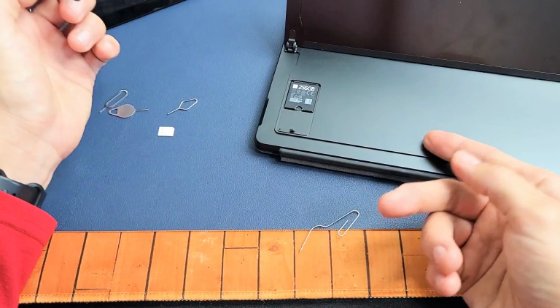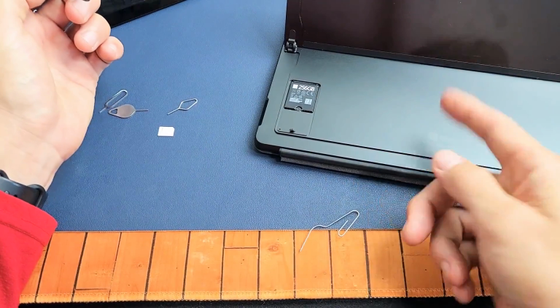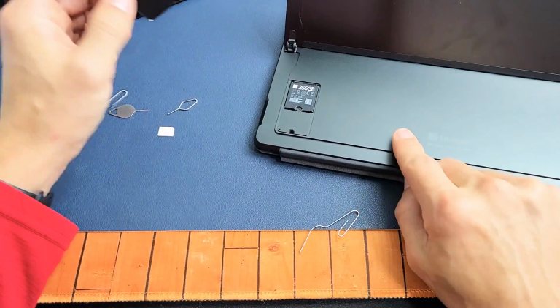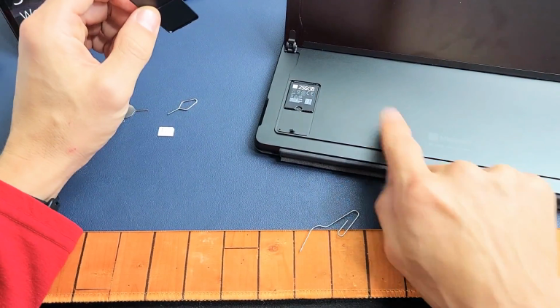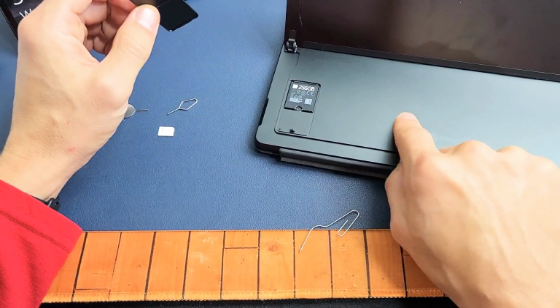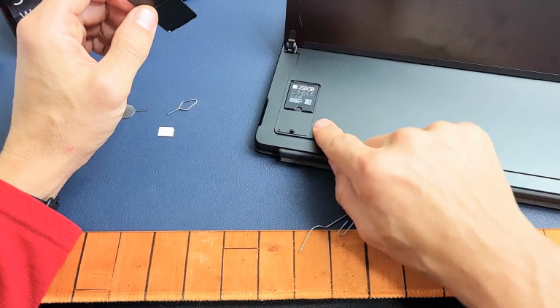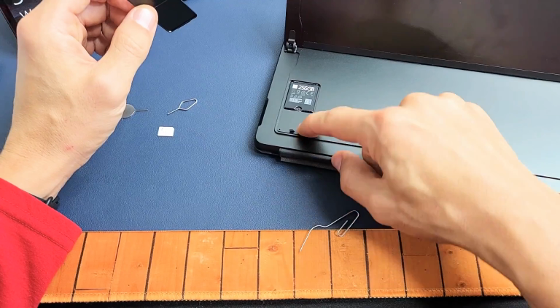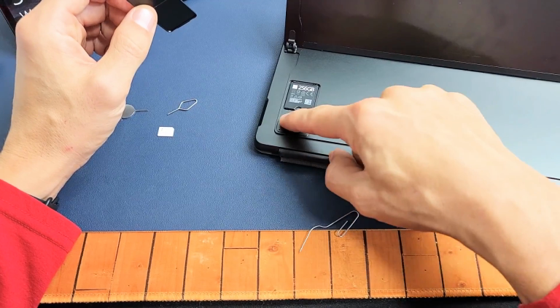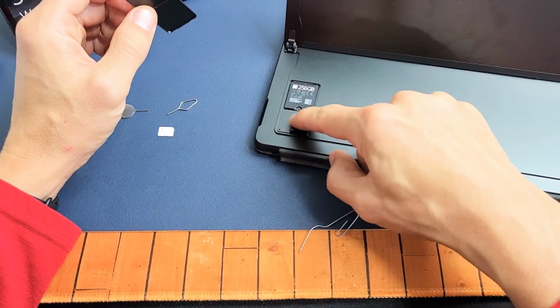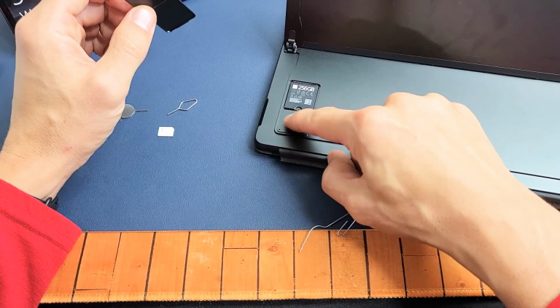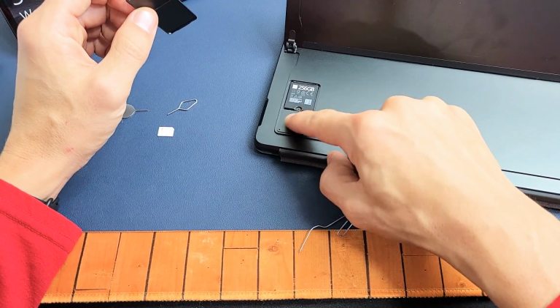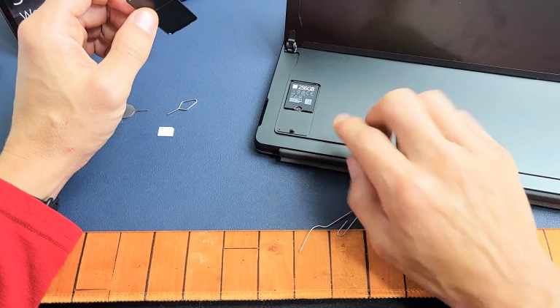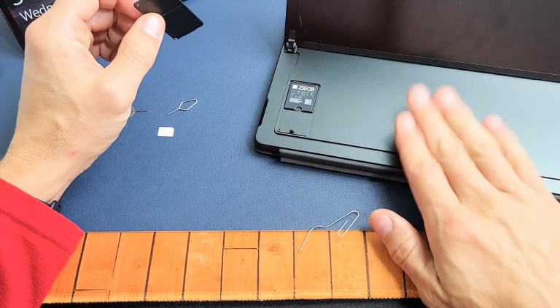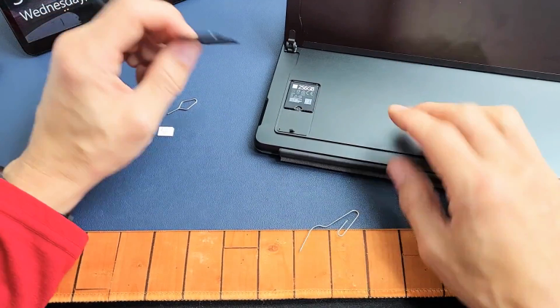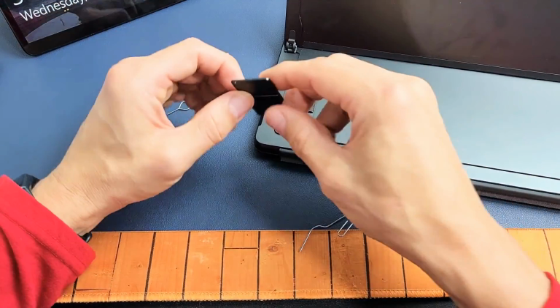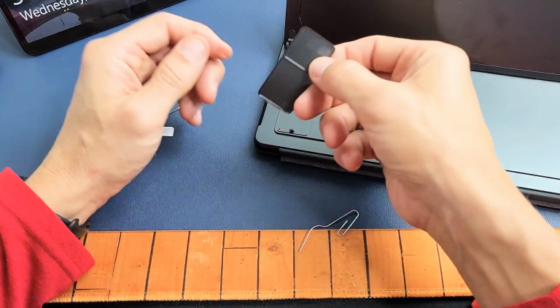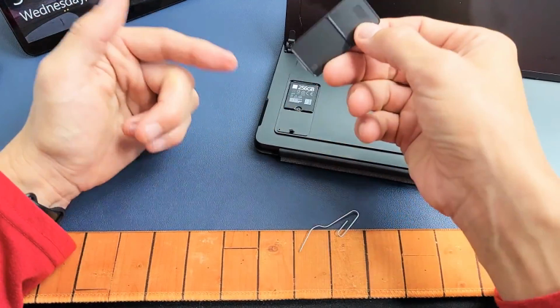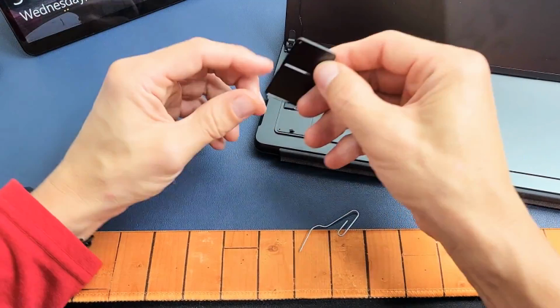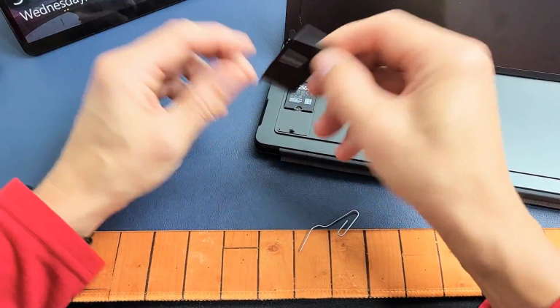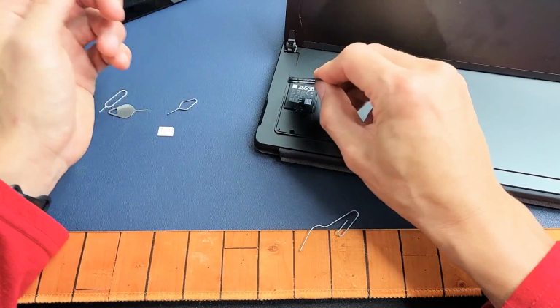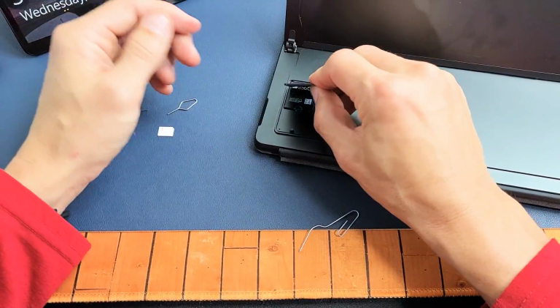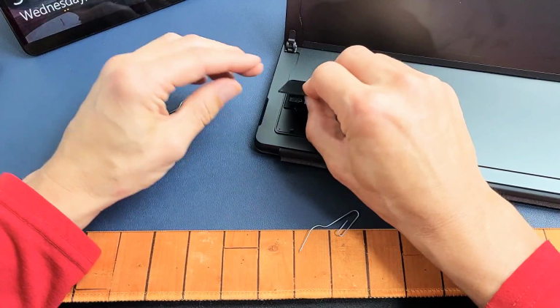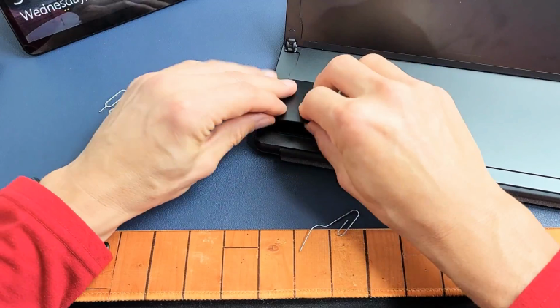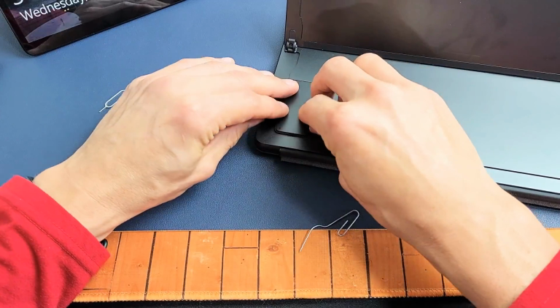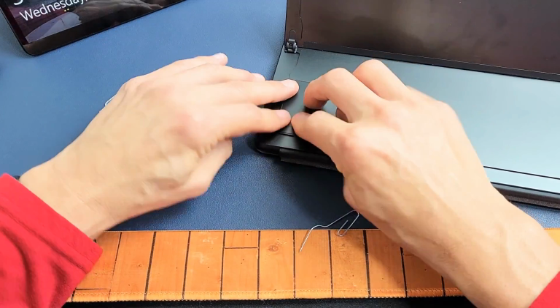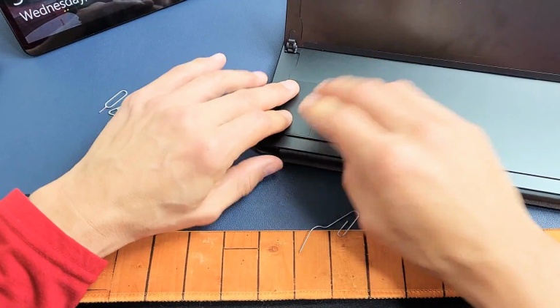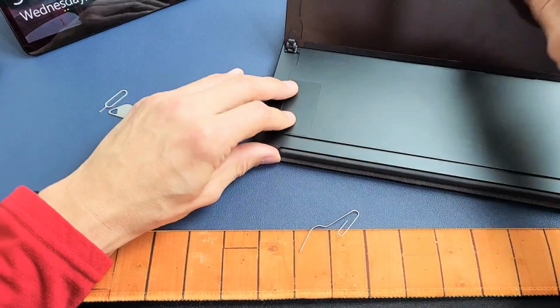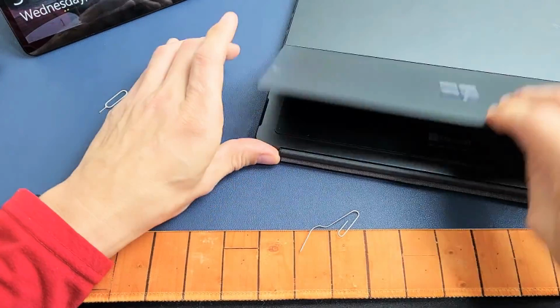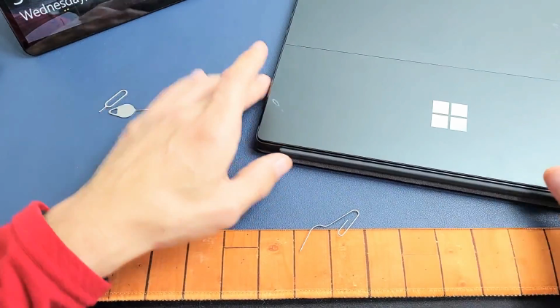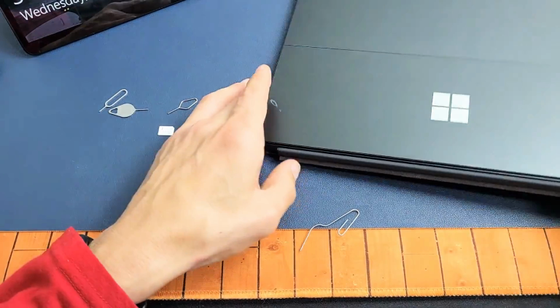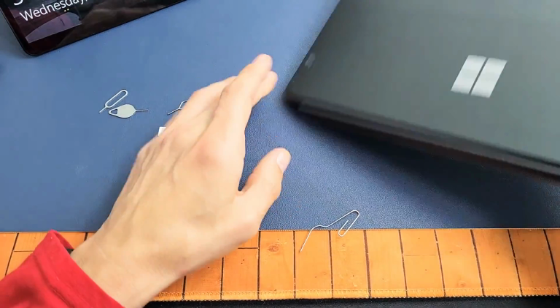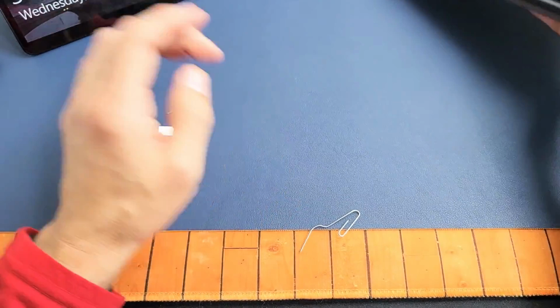Like I said, this Surface Pro 8 doesn't have a physical SIM slot, so this one is not compatible. But yours might be. So let me just close this one up because this one is not able to take a physical SIM card.